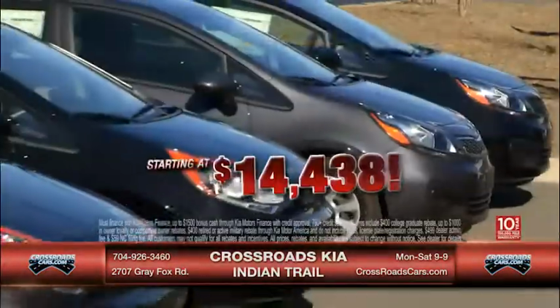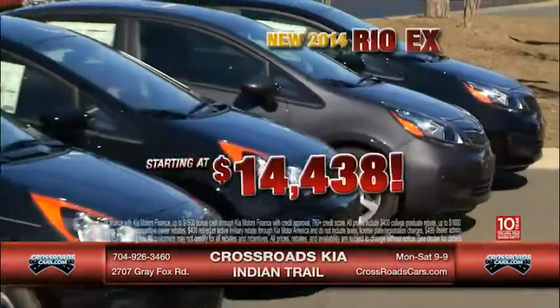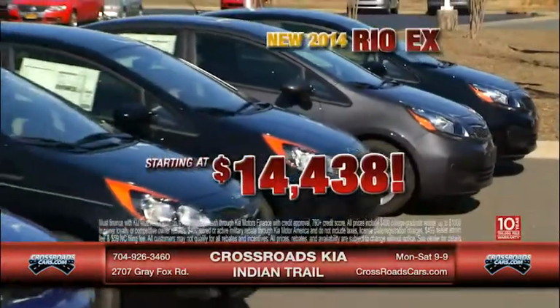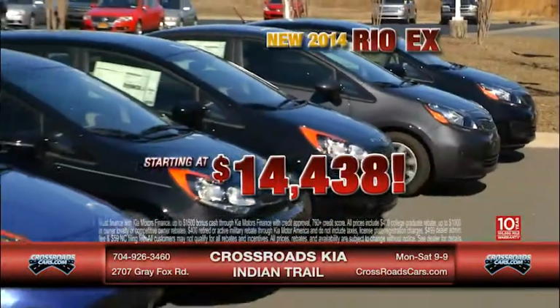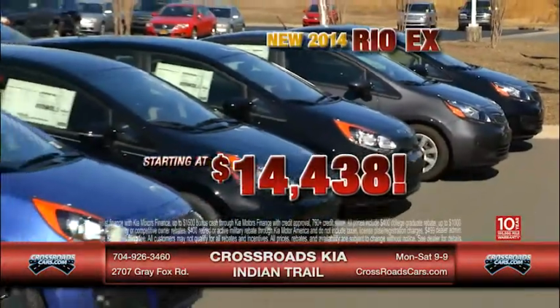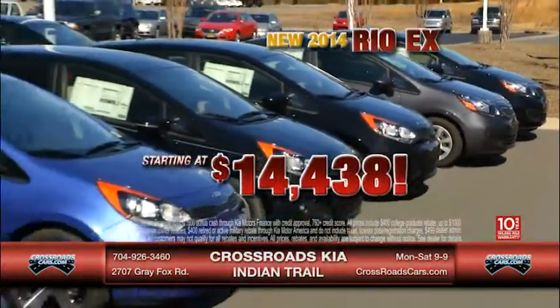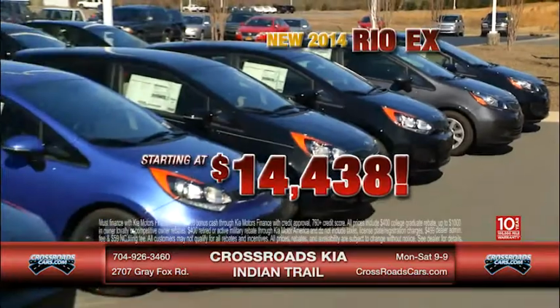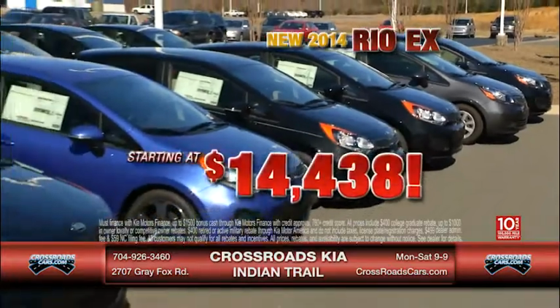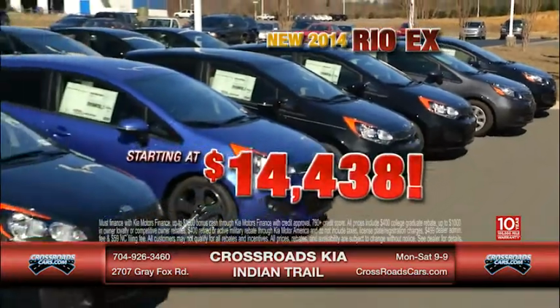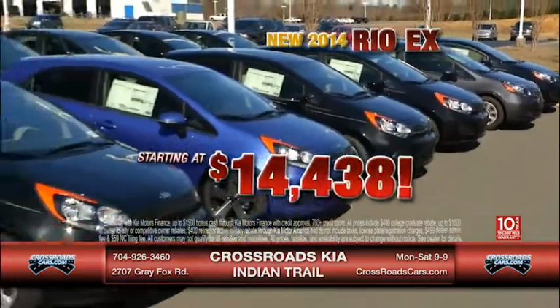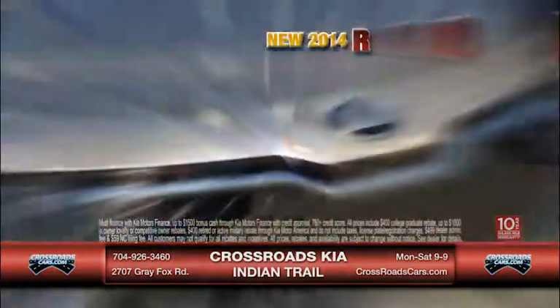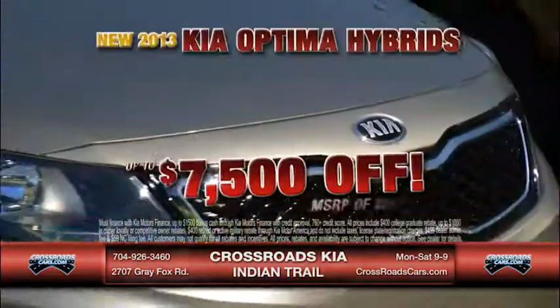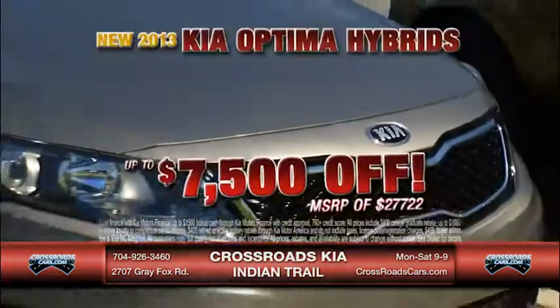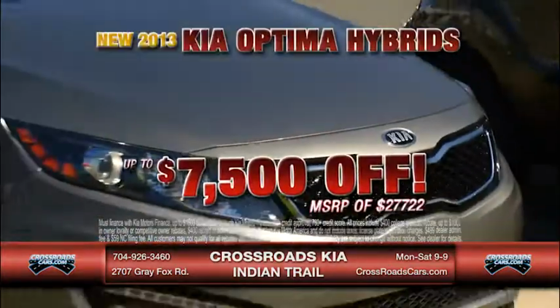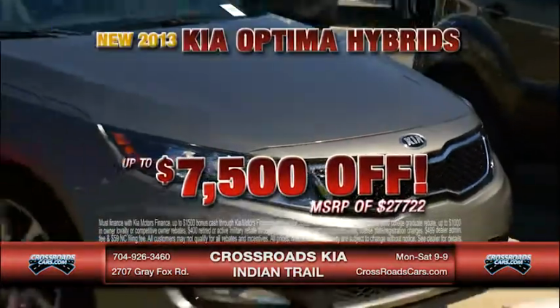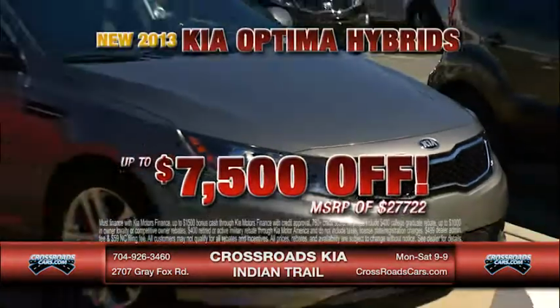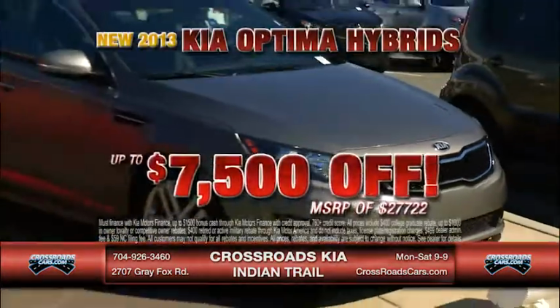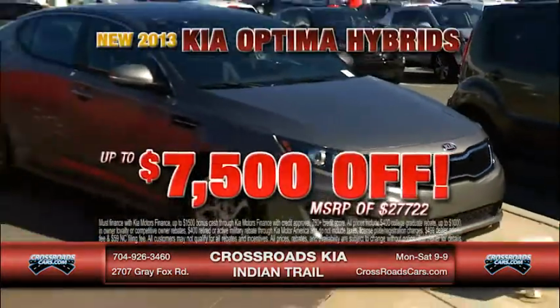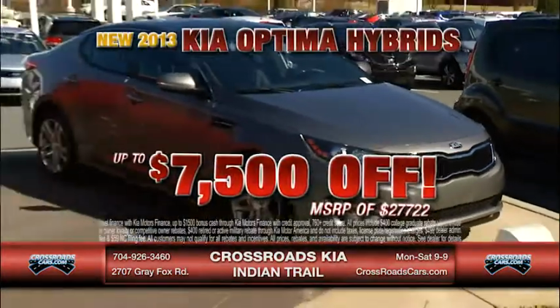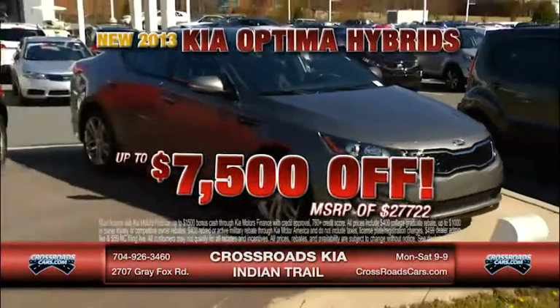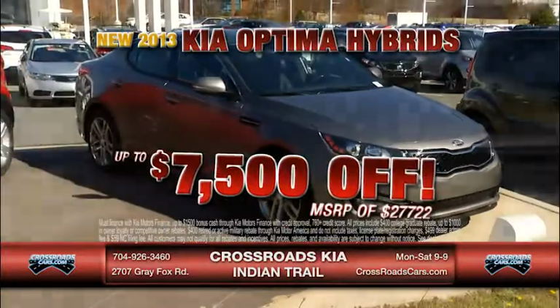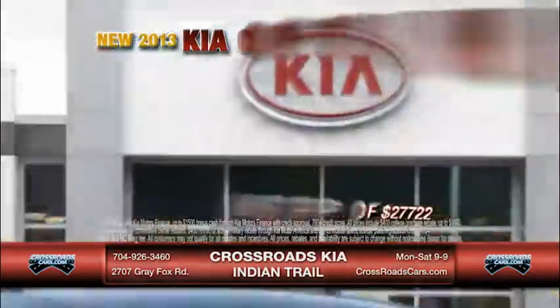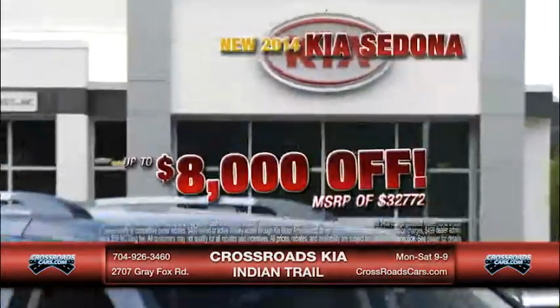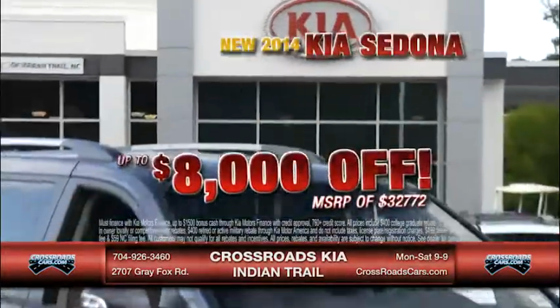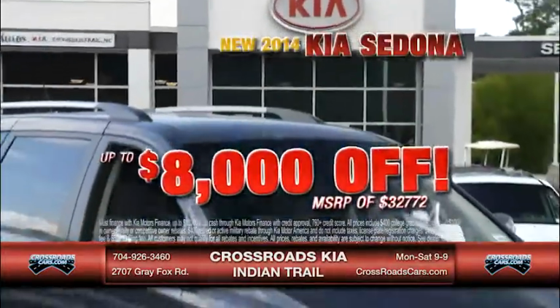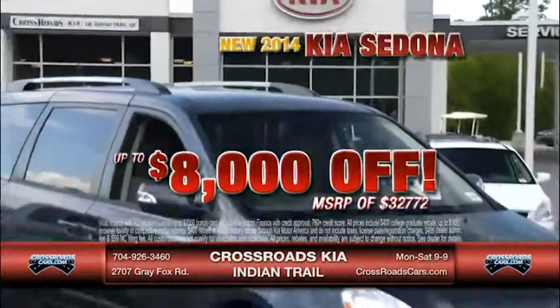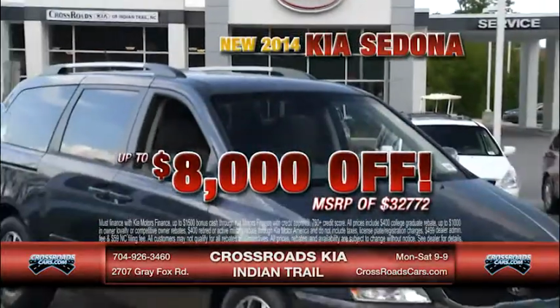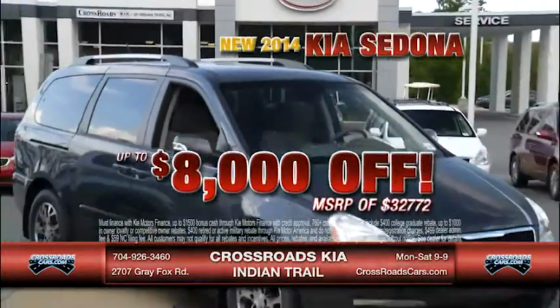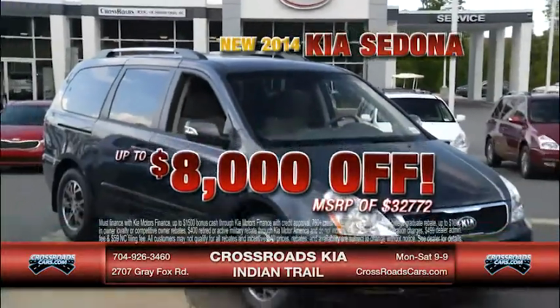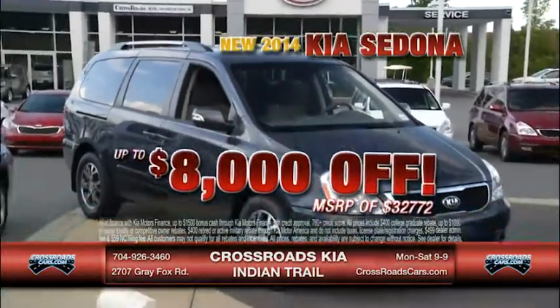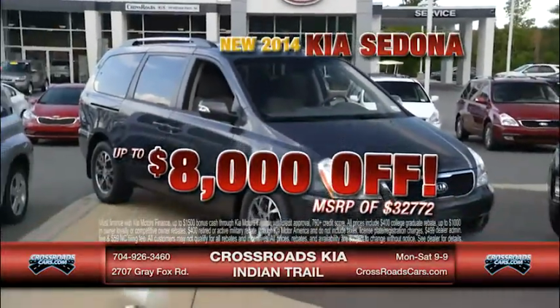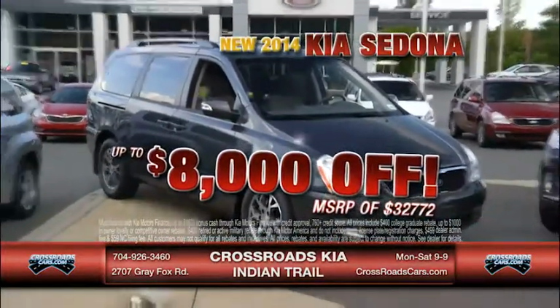Buy a new 2014 Kia Rio EX for a very low $14,438. Buy a new 2013 Kia Optima Hybrid for up to $7,500 off MSRP. And get up to $8,000 off MSRP on a new 2014 Kia Sedona.